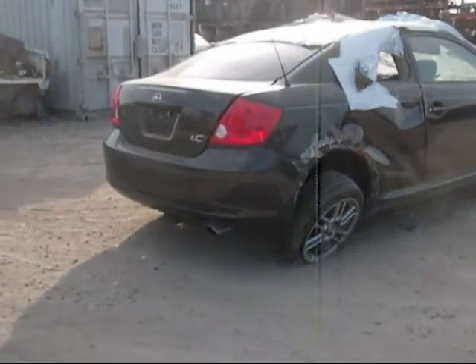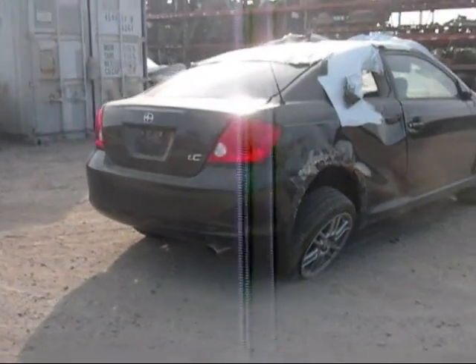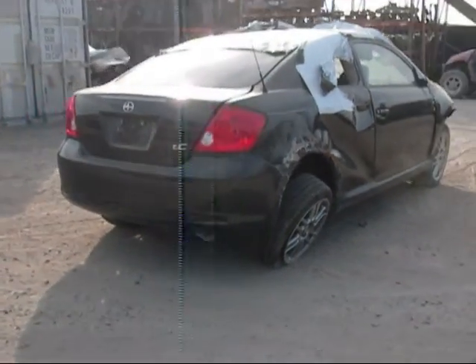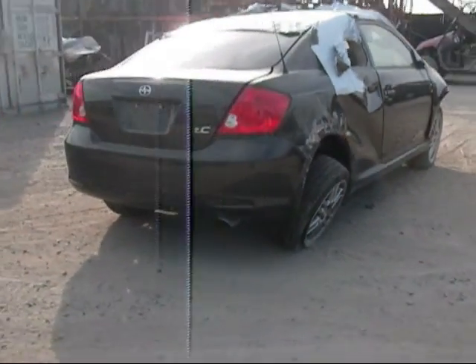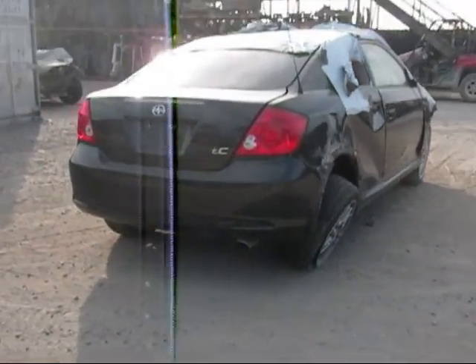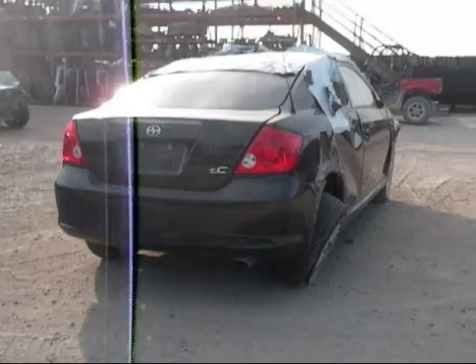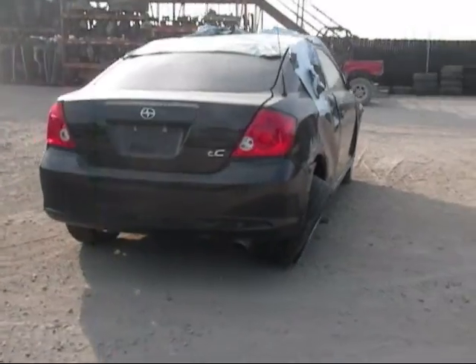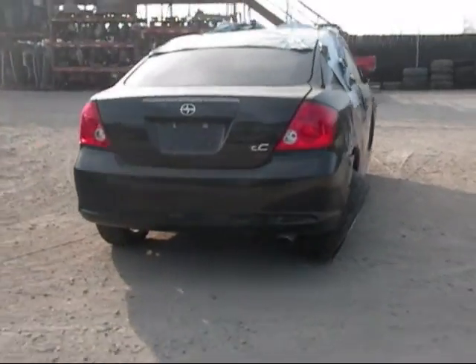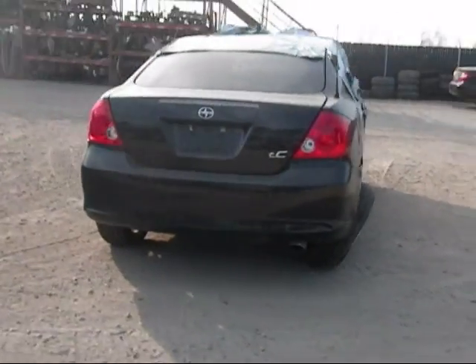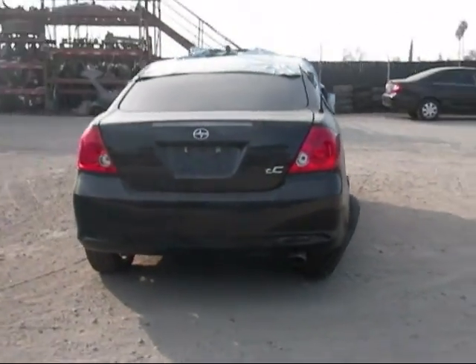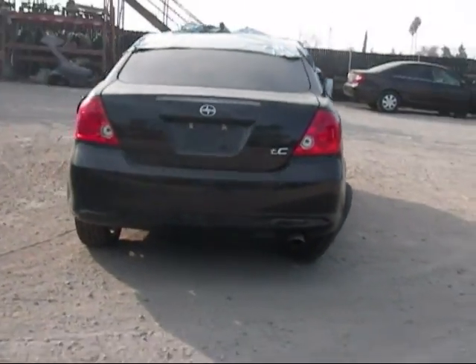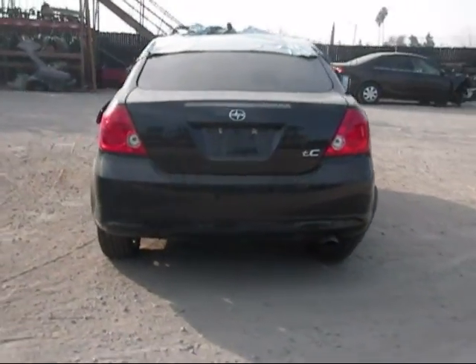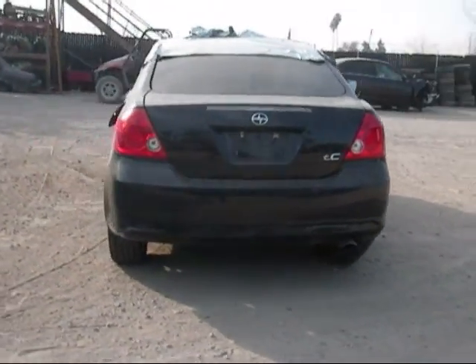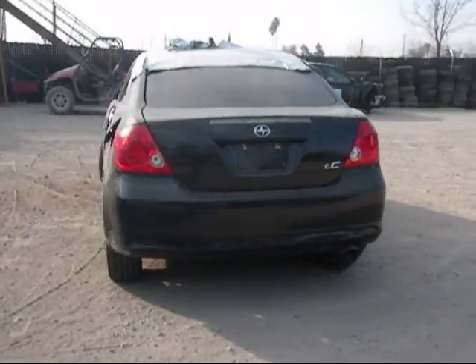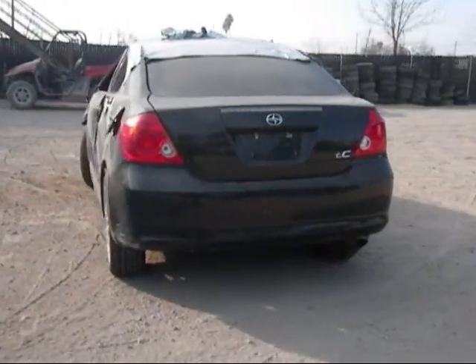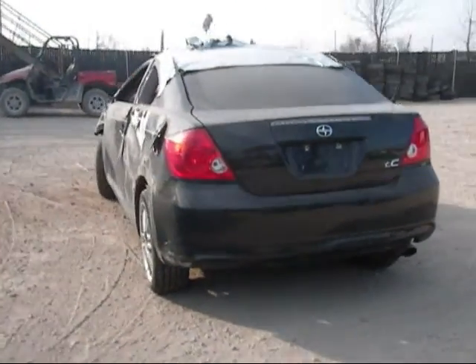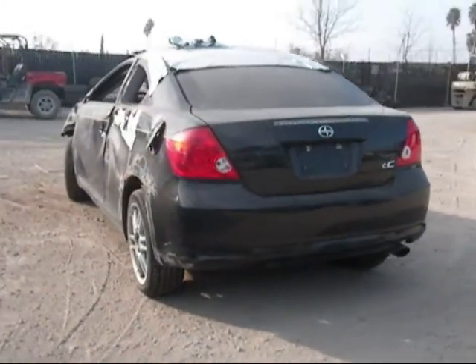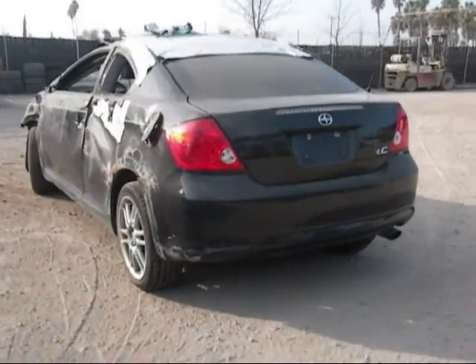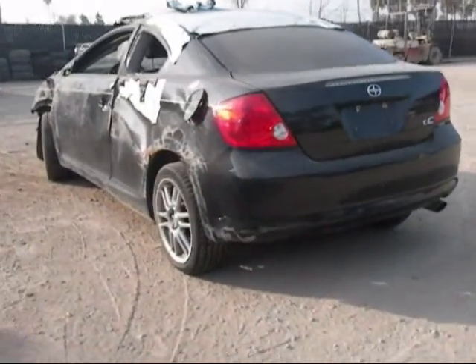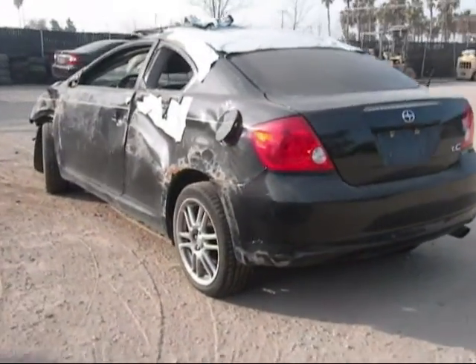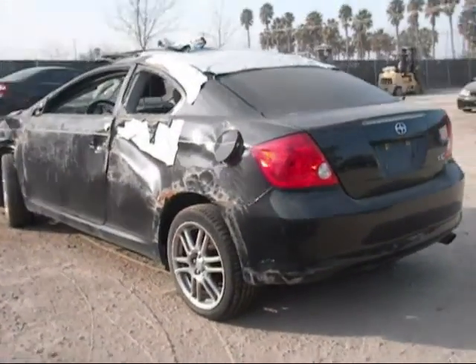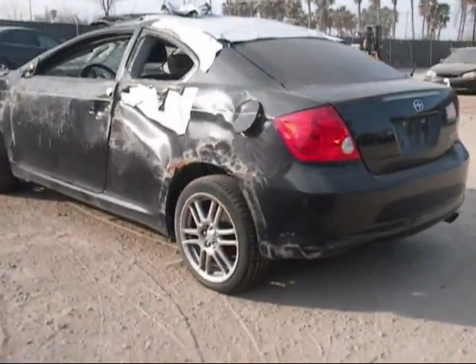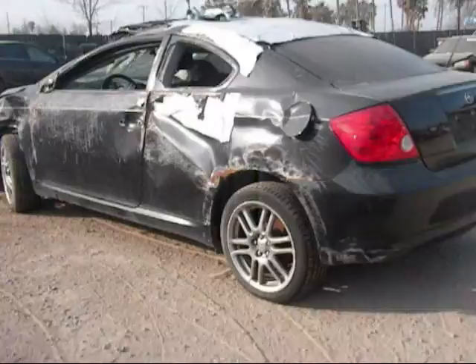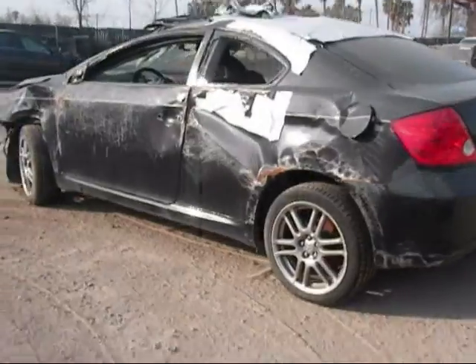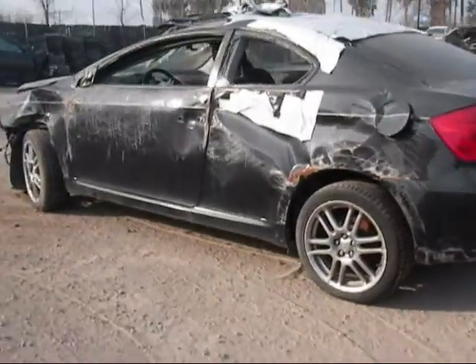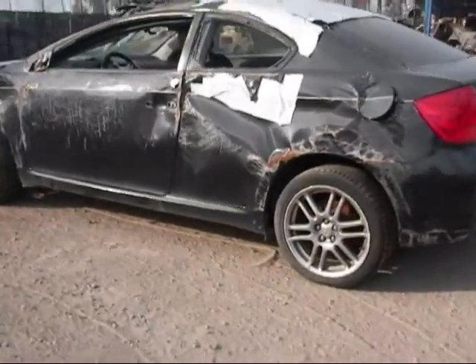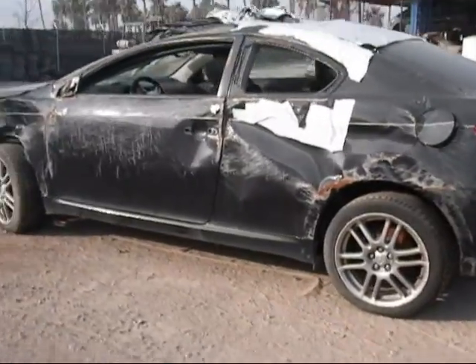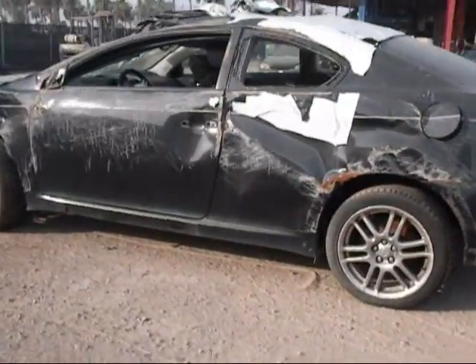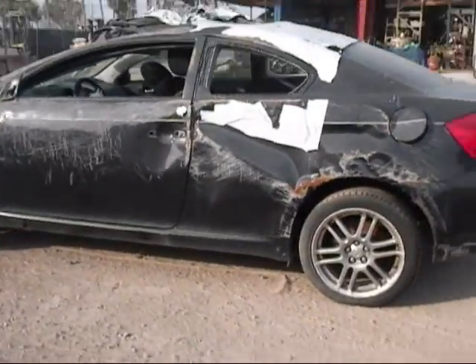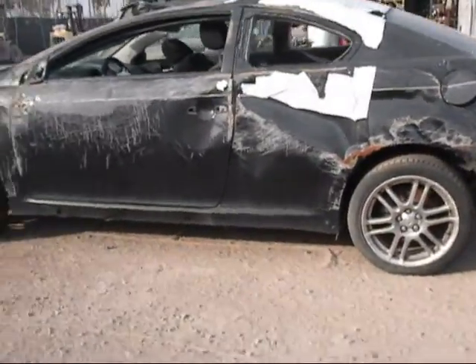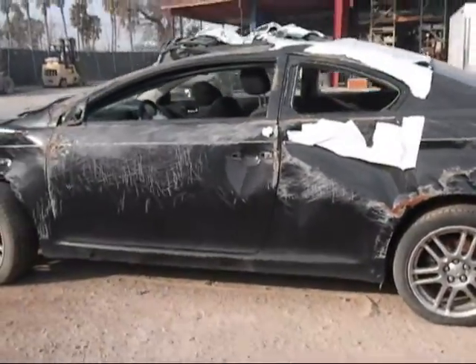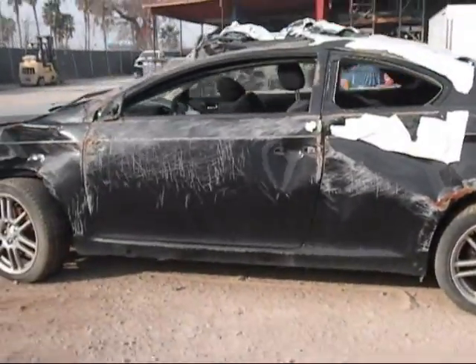The tail lights are good. The back bumper is a little damaged, but the trunk is in good condition. The rear driver side fender is no good.